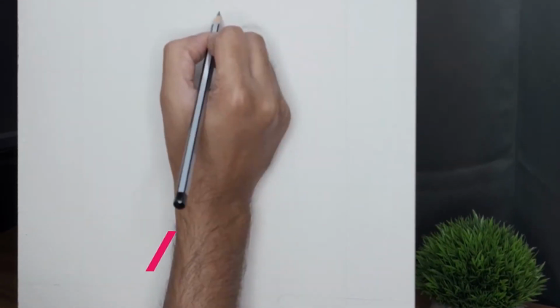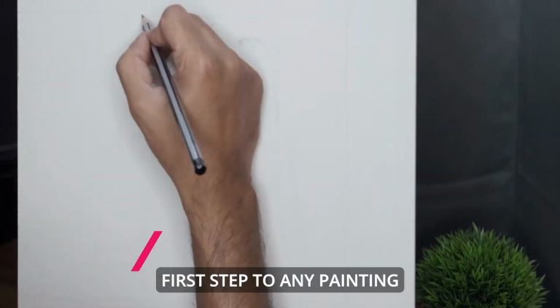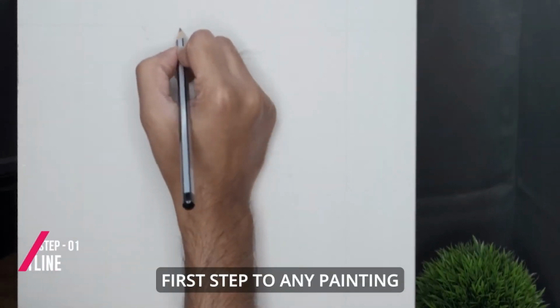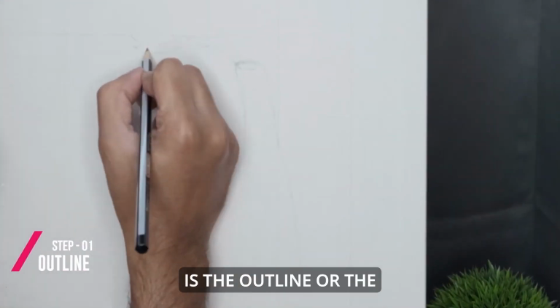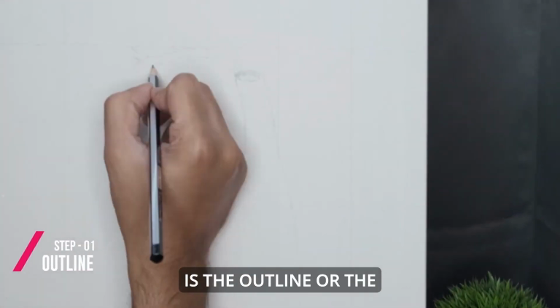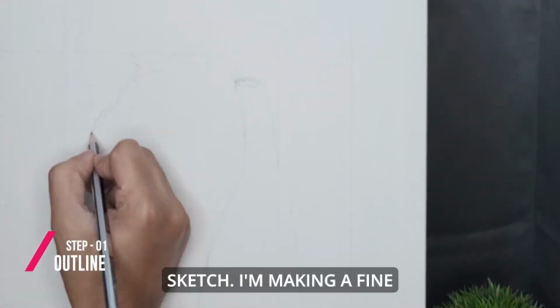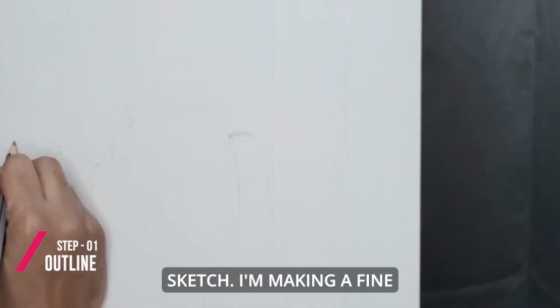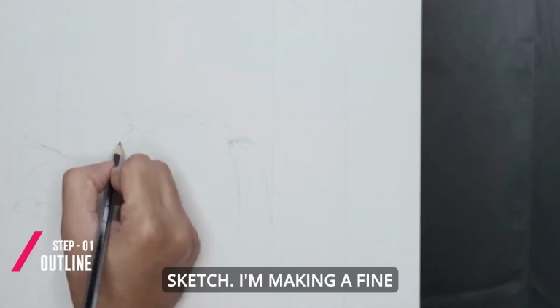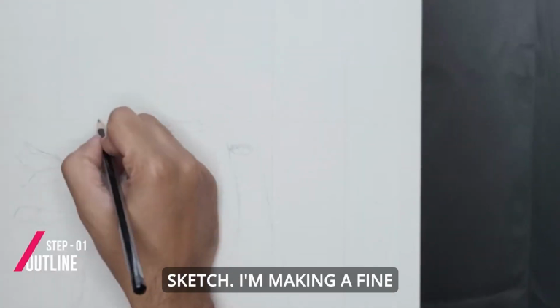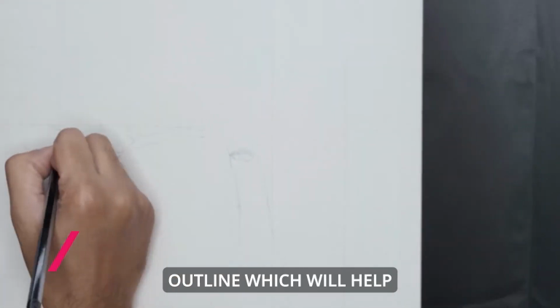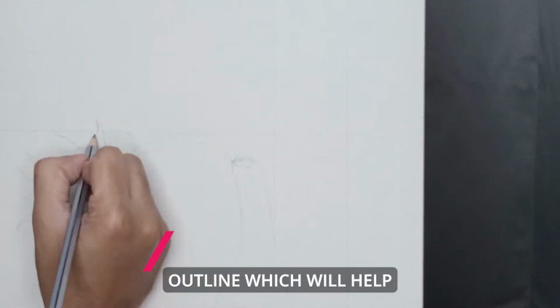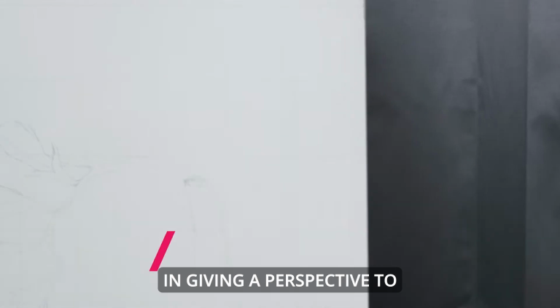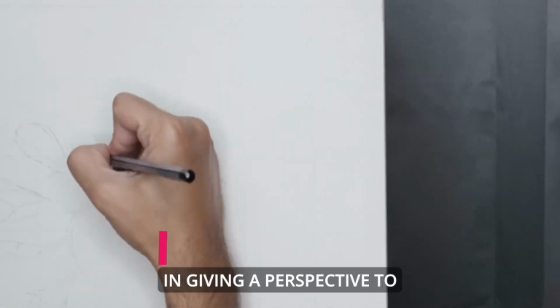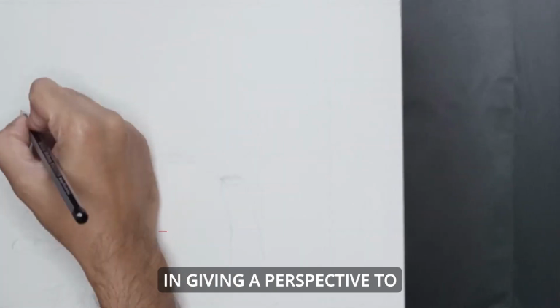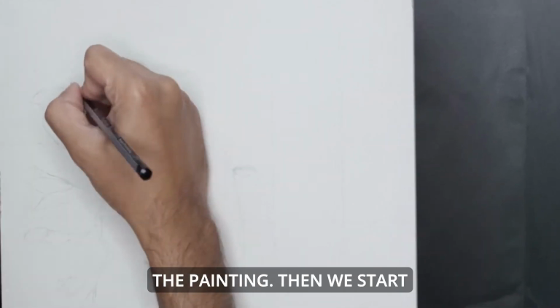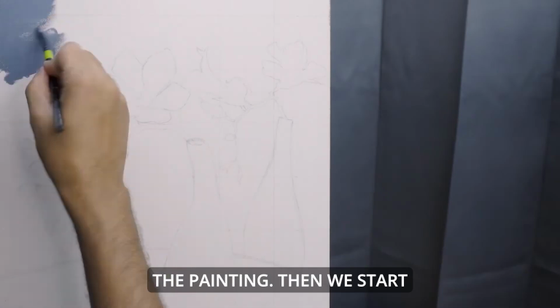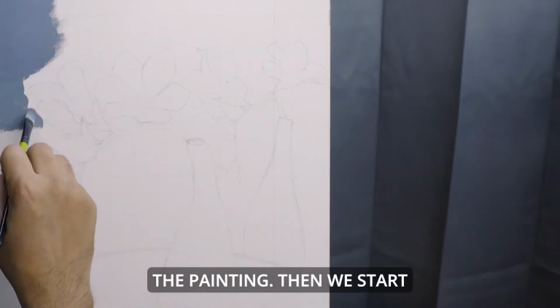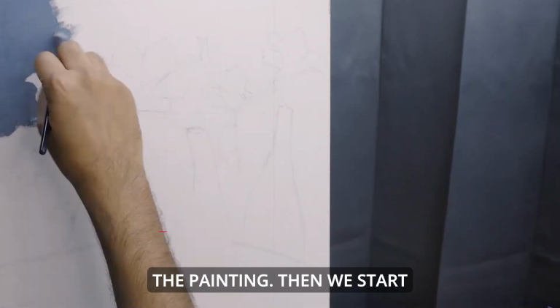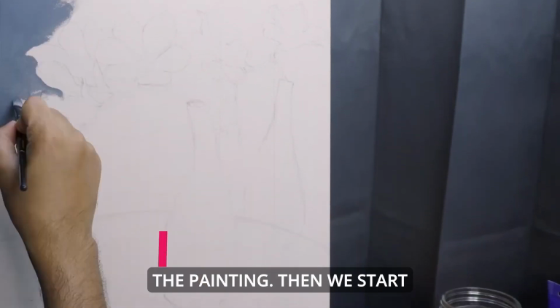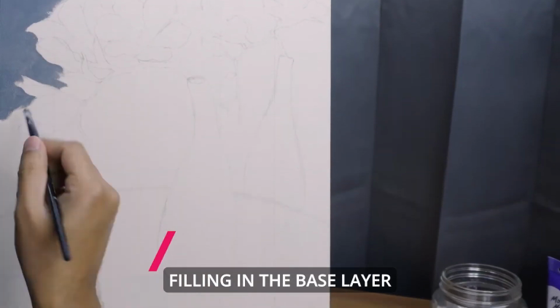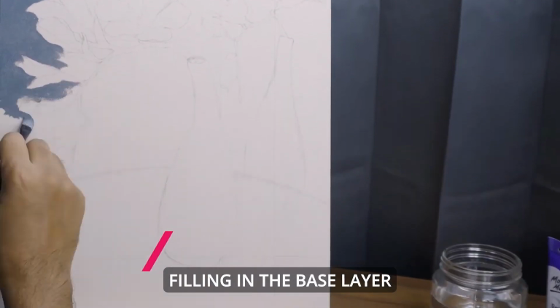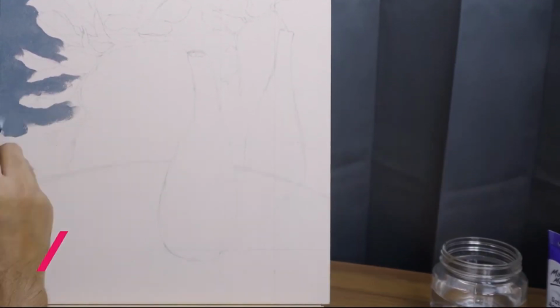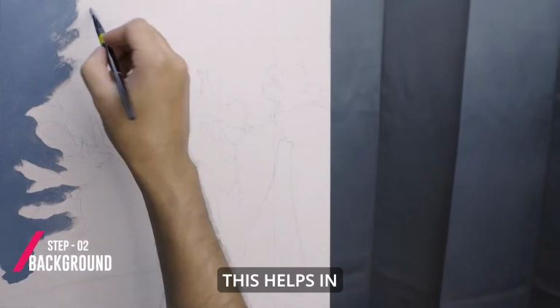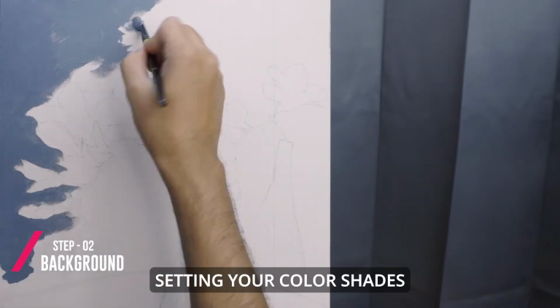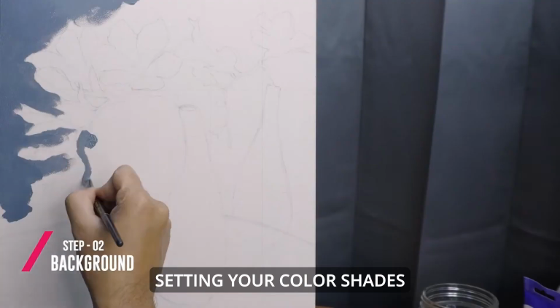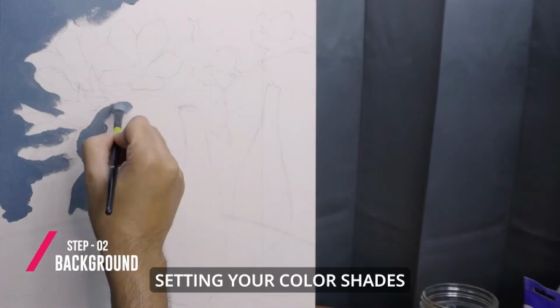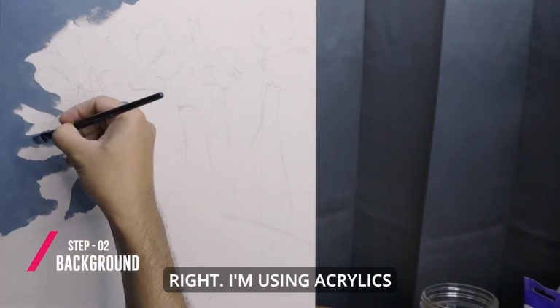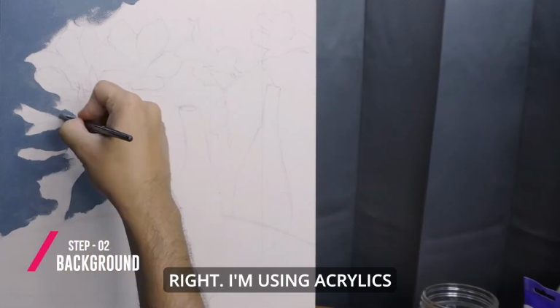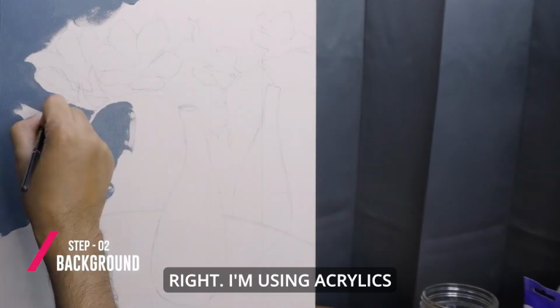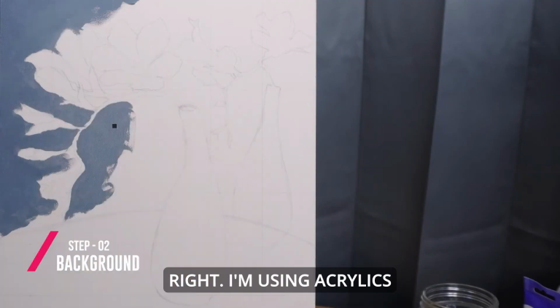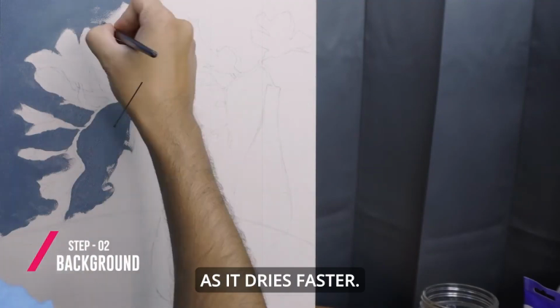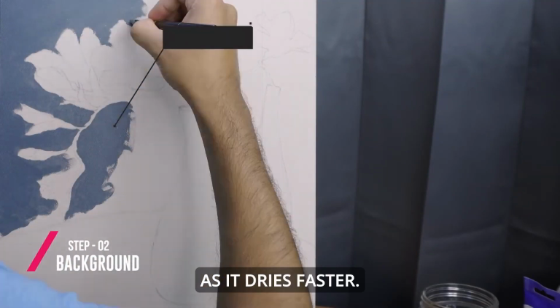The first step to any painting is the outline of the sketch. I'm making a fine outline which will help in giving a perspective to the painting. Then we start filling in the base layer. This helps in setting new color shades right. I'm using acrylics as it dries faster.